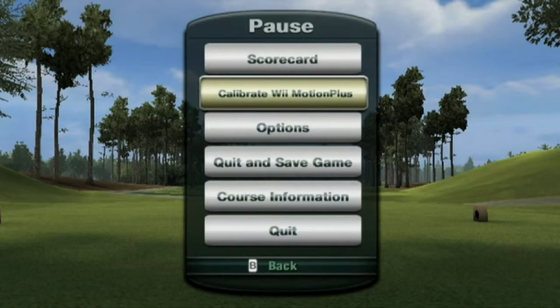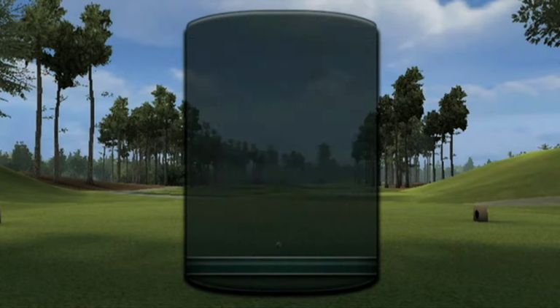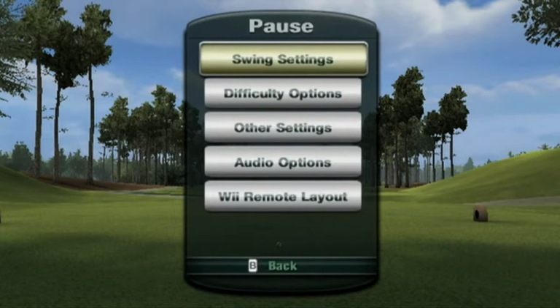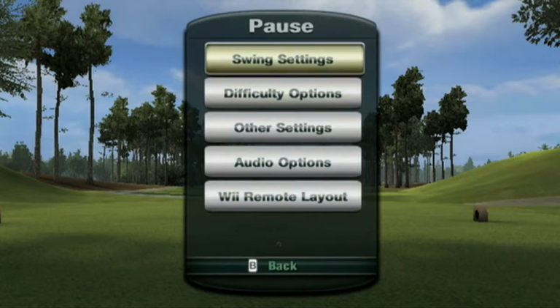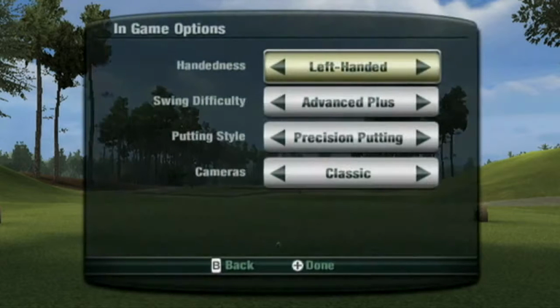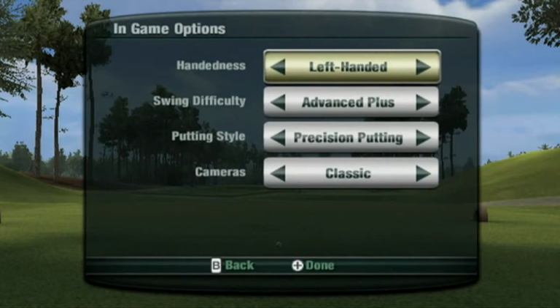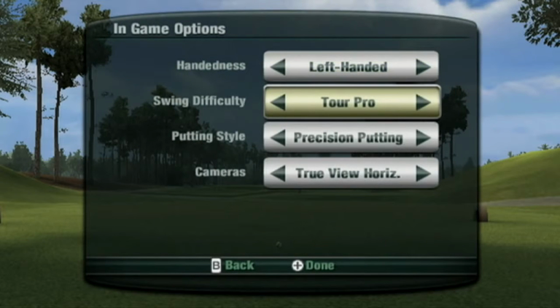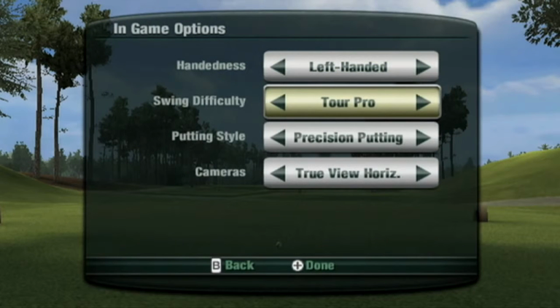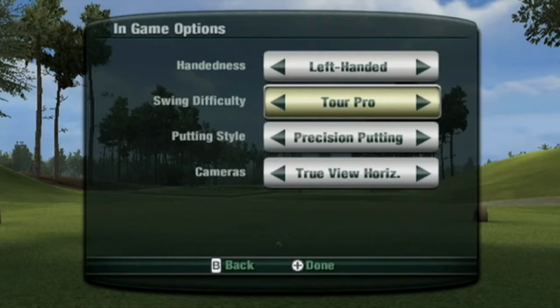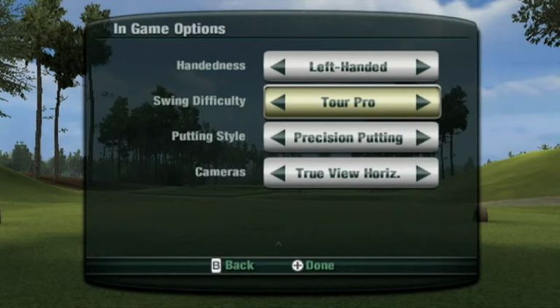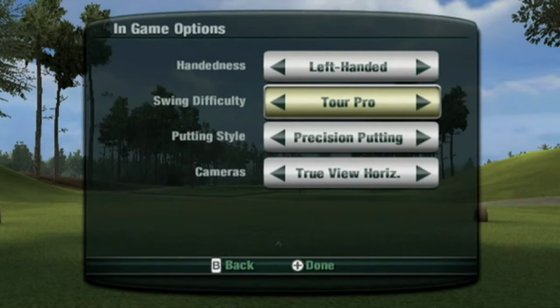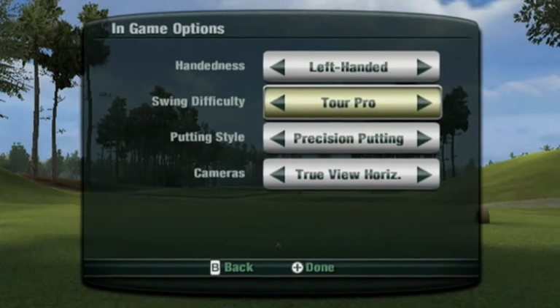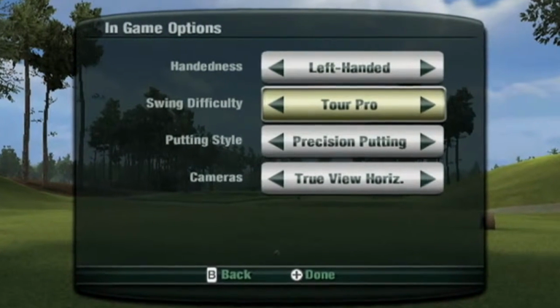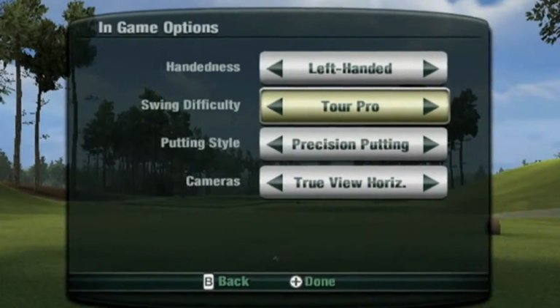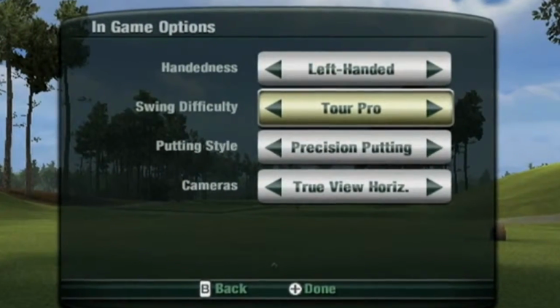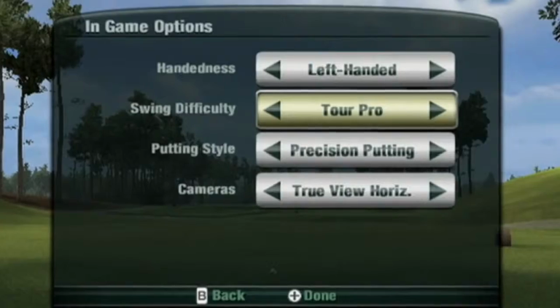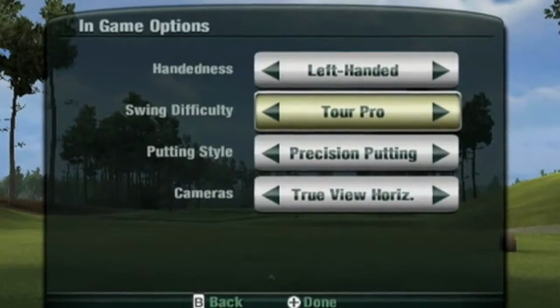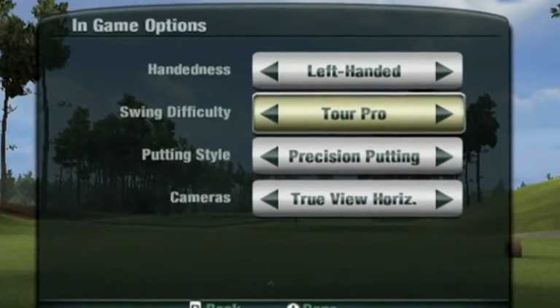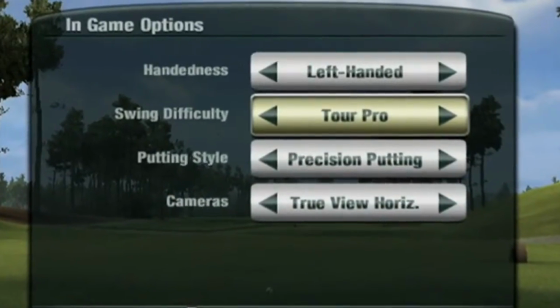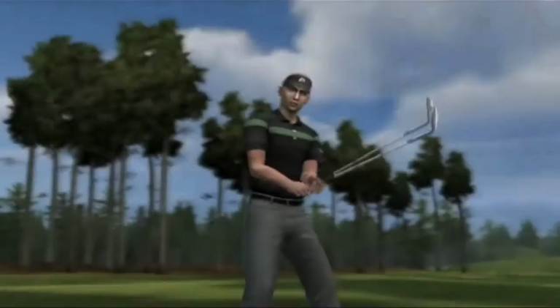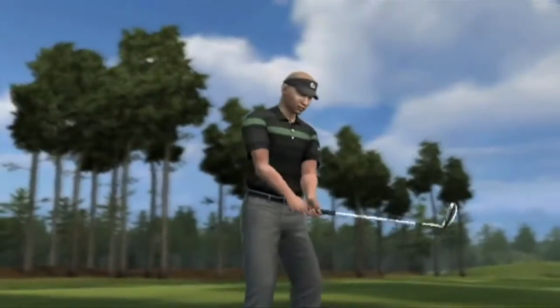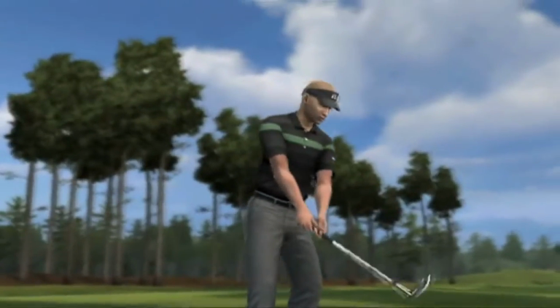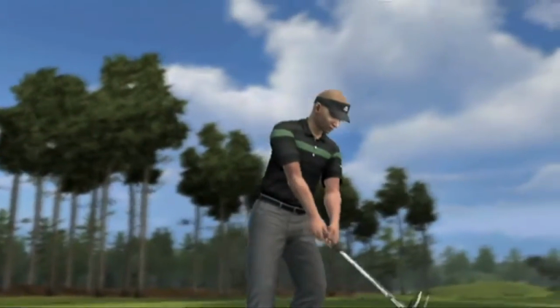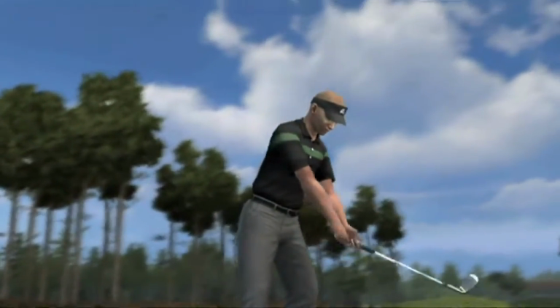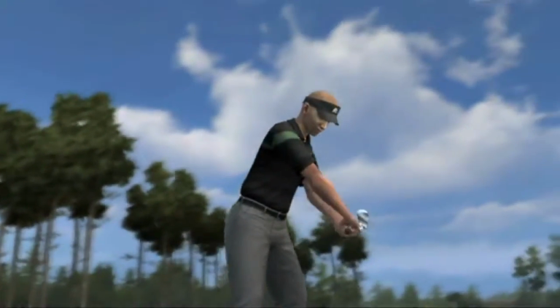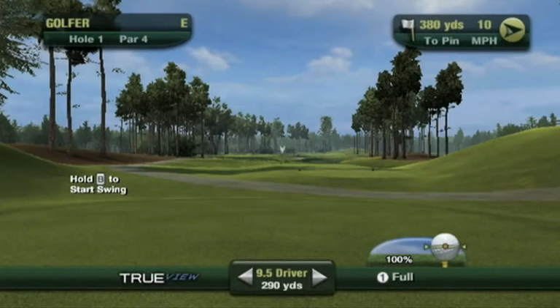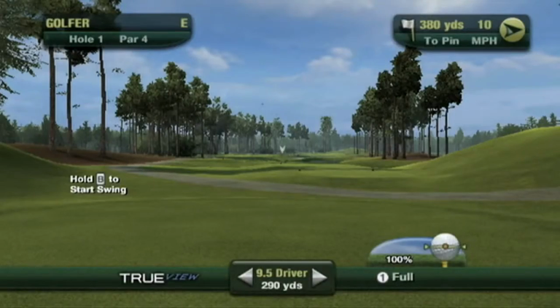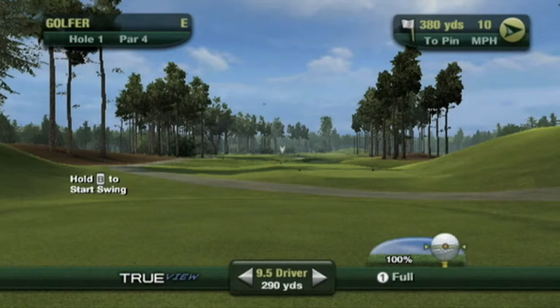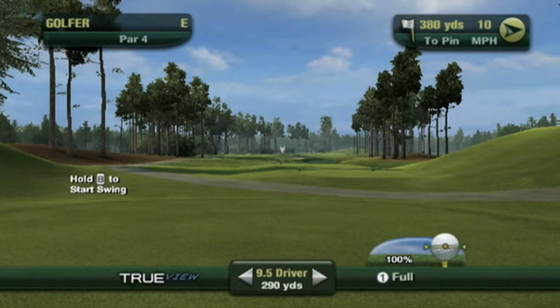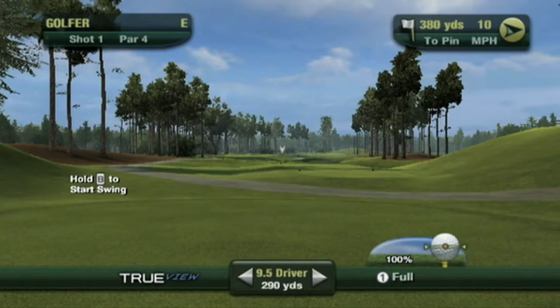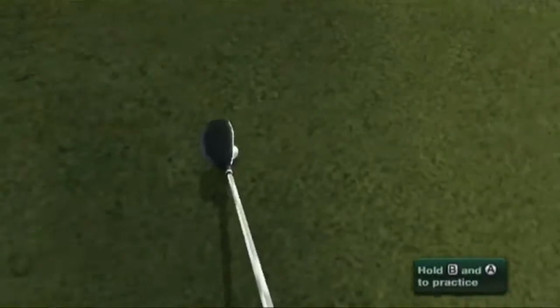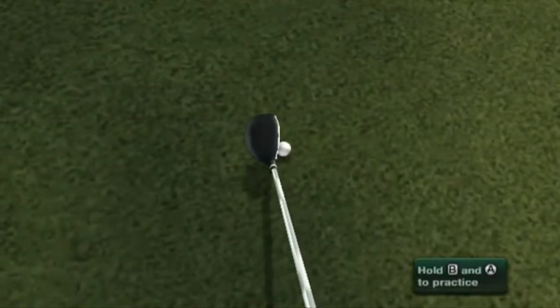Our next swing type is our most advanced, and we call it TOR Pro. The TOR Pro Swing Type builds upon the Advanced Plus Swing by reading the point at which you make contact with the ball. In order to do this, we've created a whole new way of playing and viewing Tiger Woods PGA Tour — a camera view that we call True View.